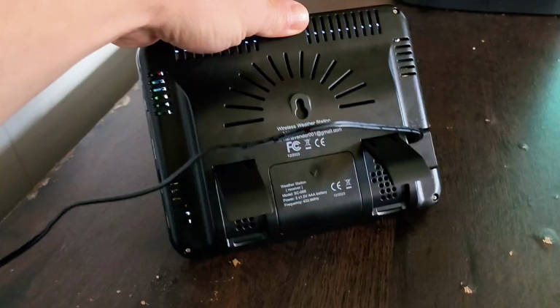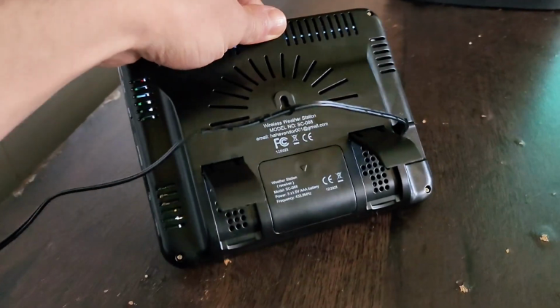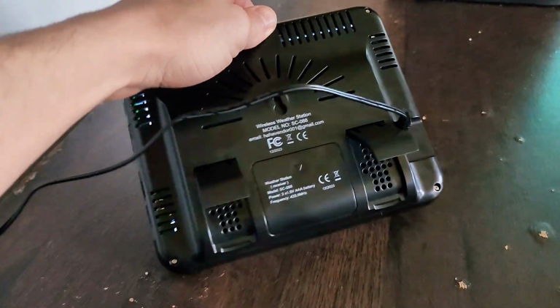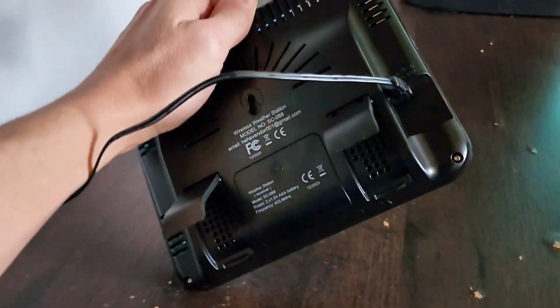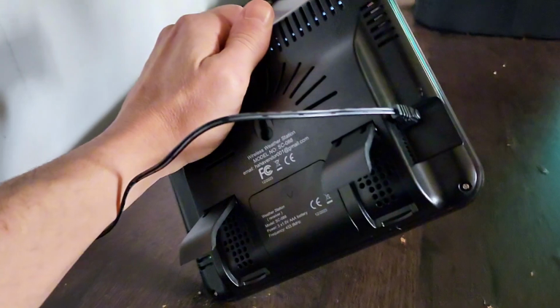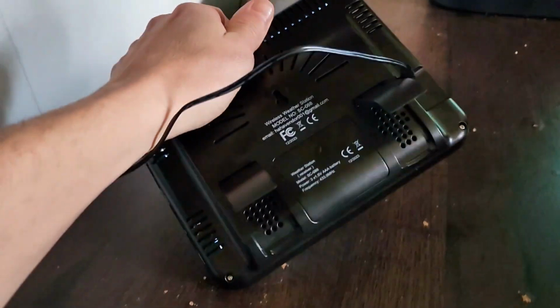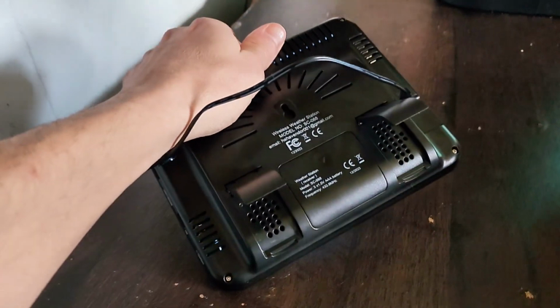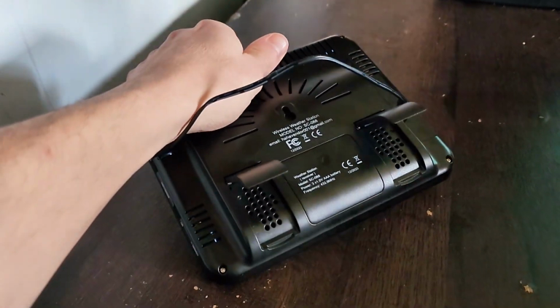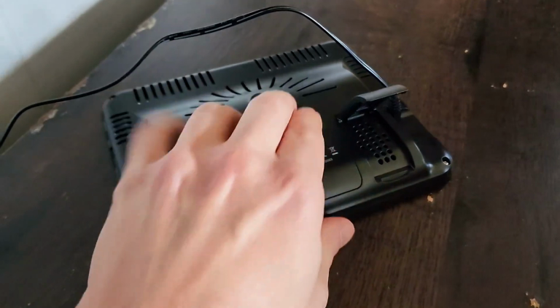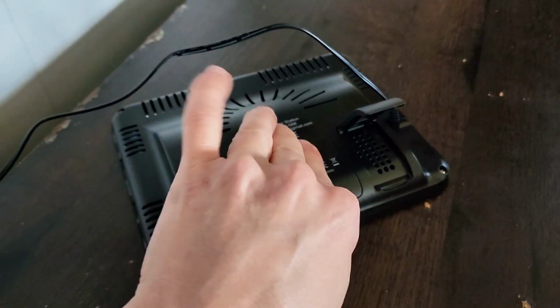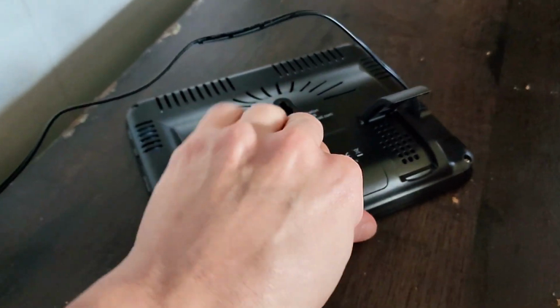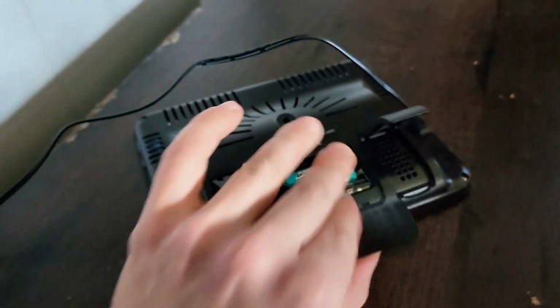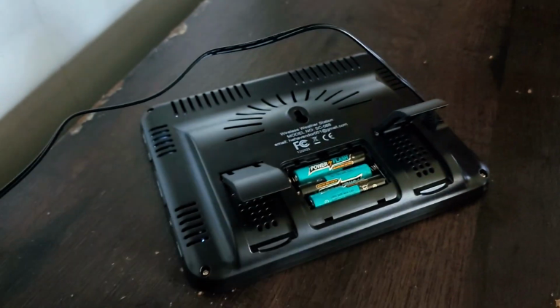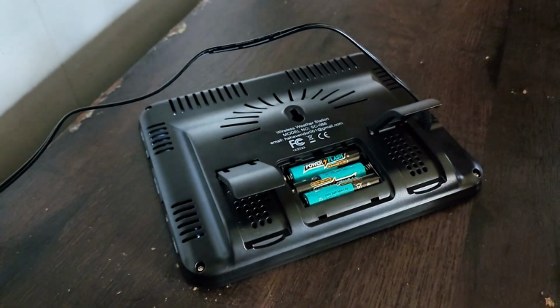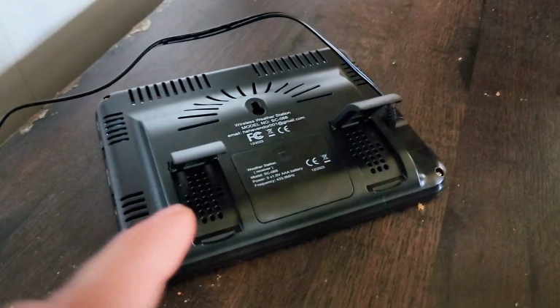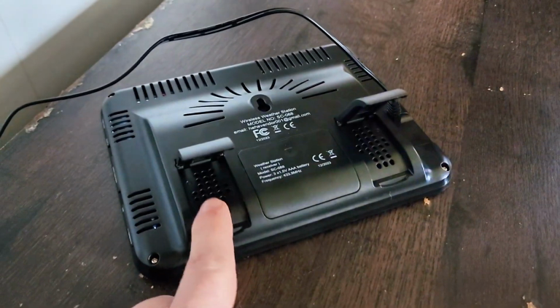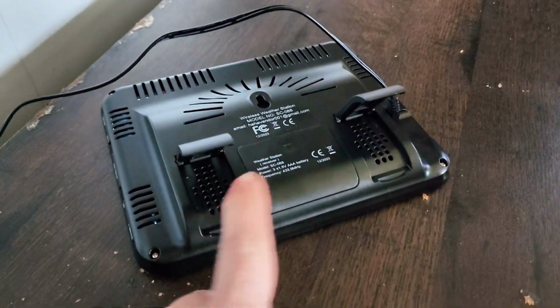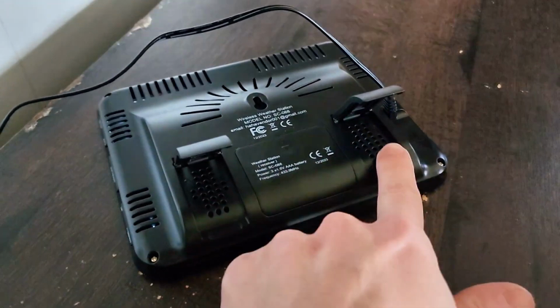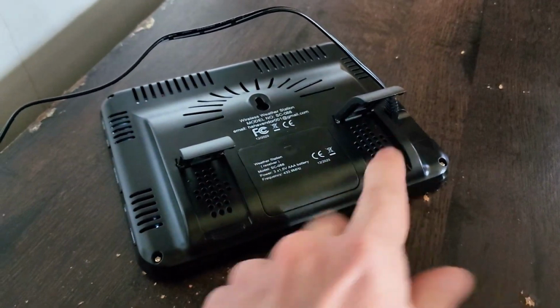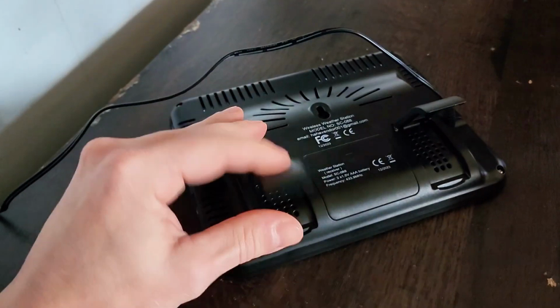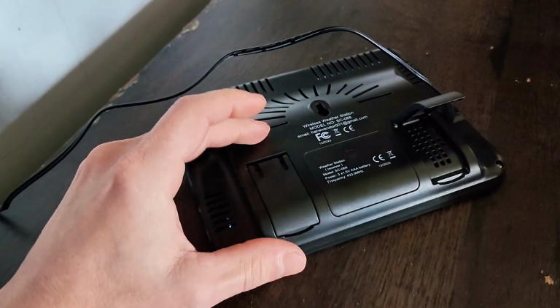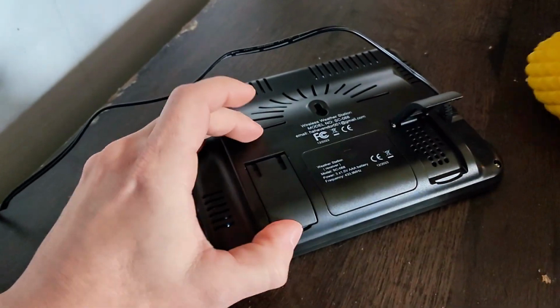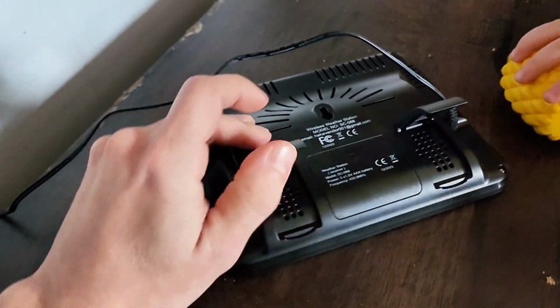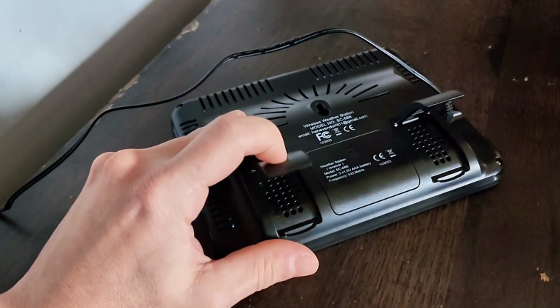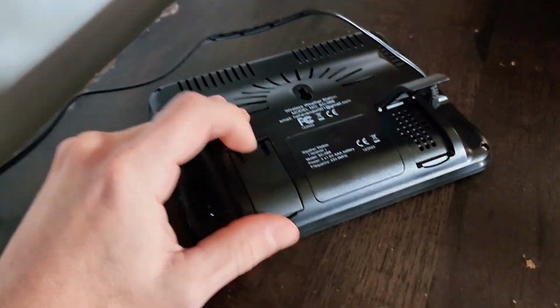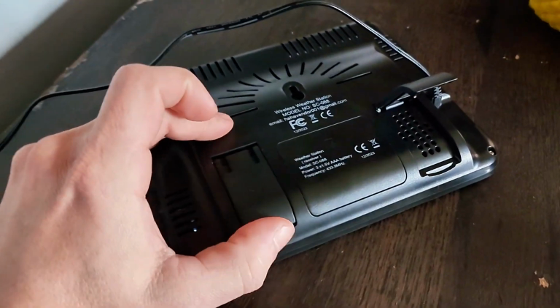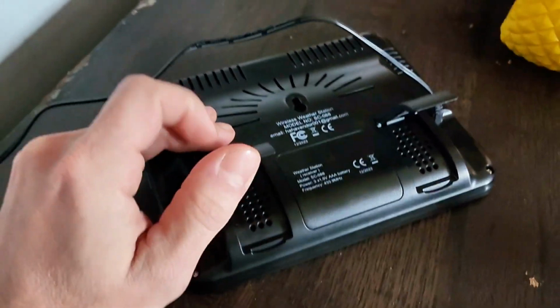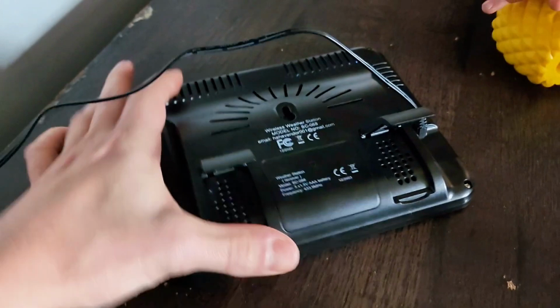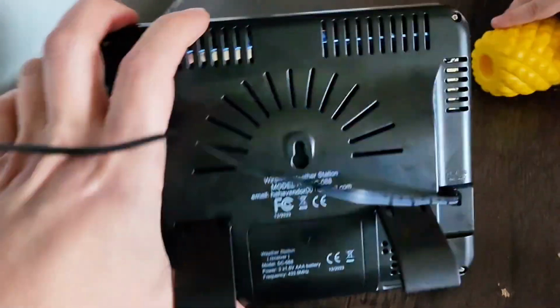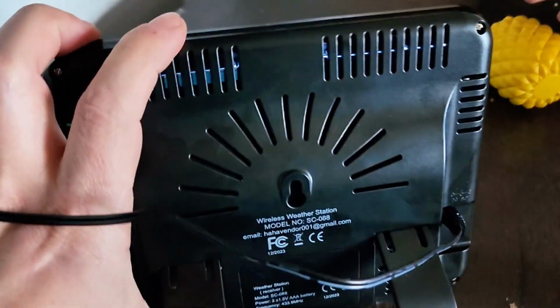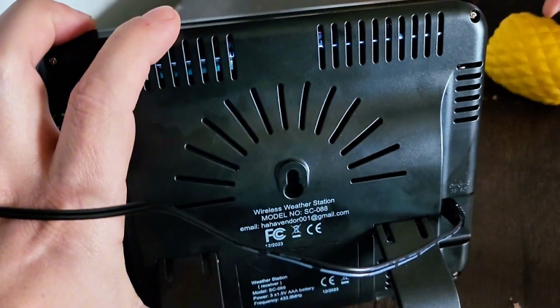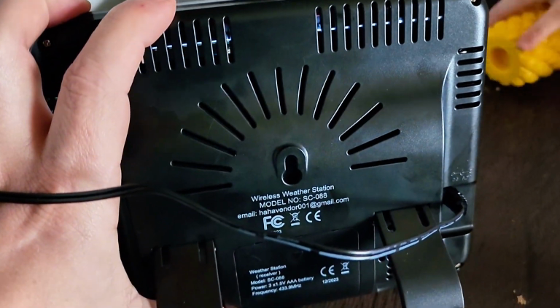There are two ways of powering it. You can plug it in with the wire that comes with it, or it can be powered or backed up with three AAAs. It not only has one, but two speakers for the alarms in different settings. It's got stands in the back where you can have it standing up by itself, and it has a hole if you want to hang it on the wall.